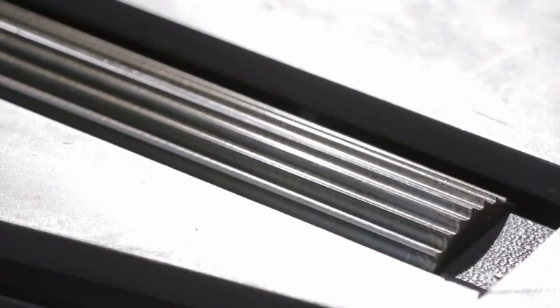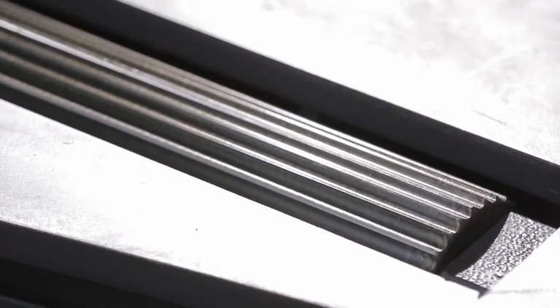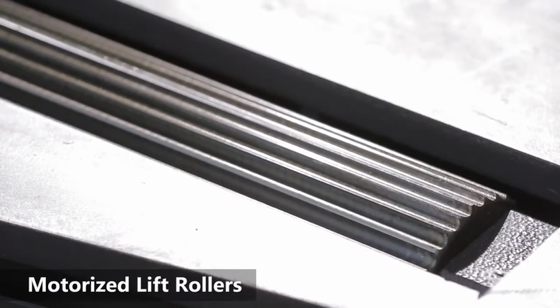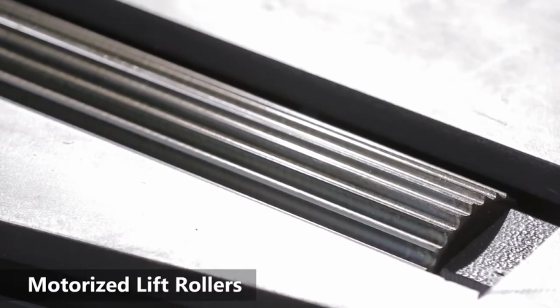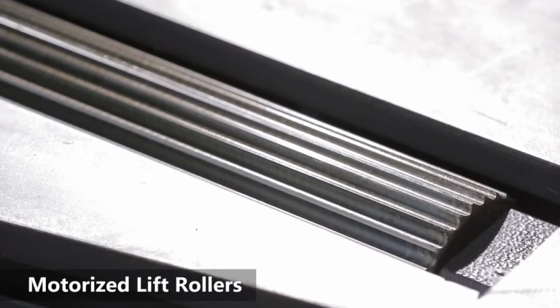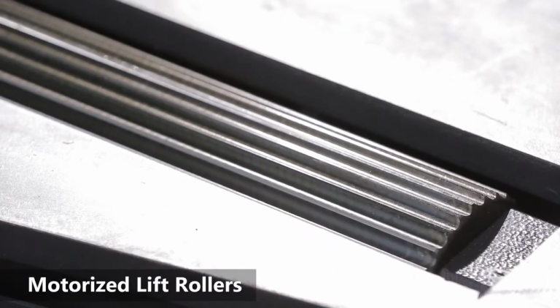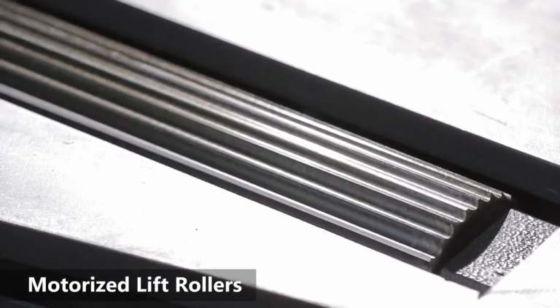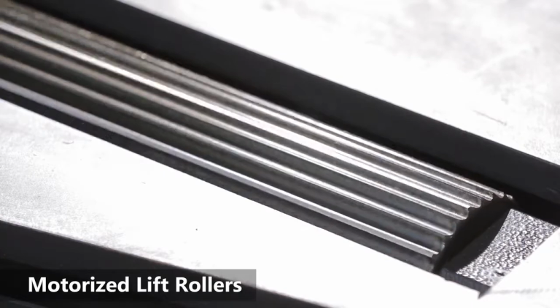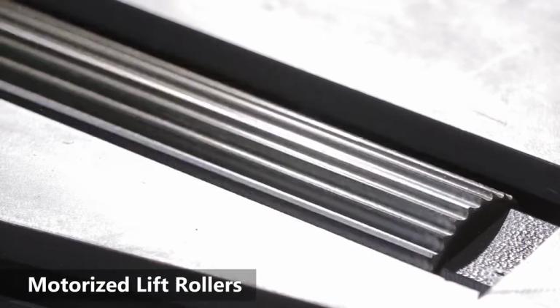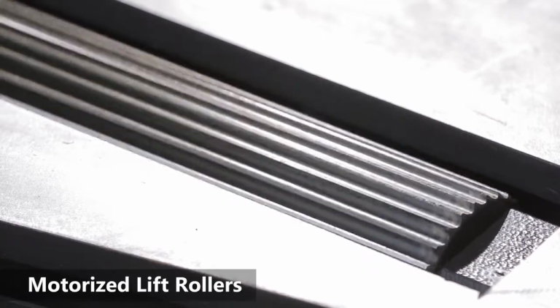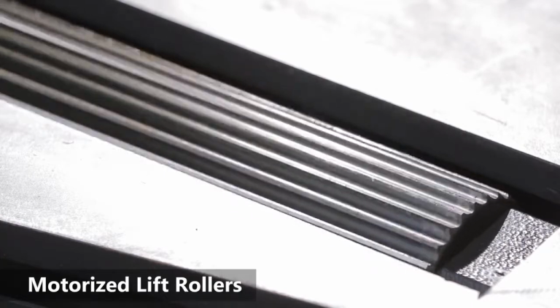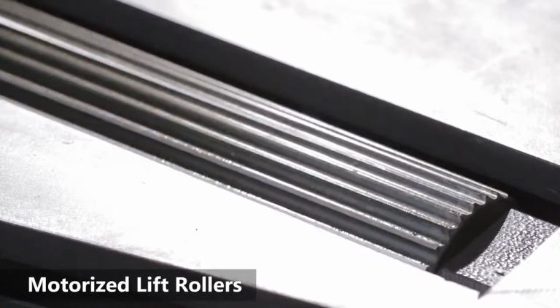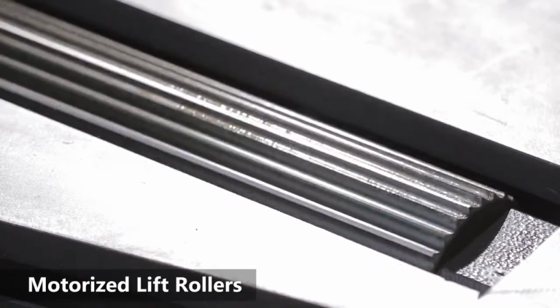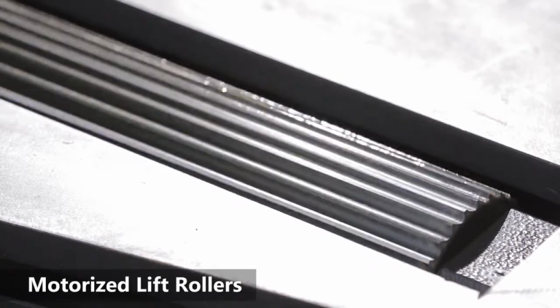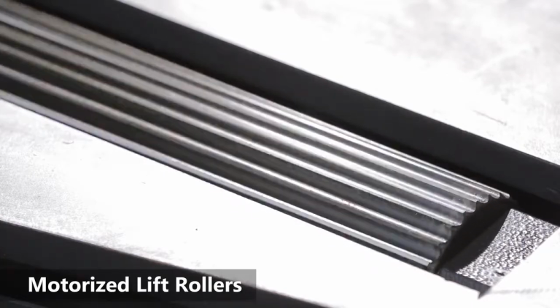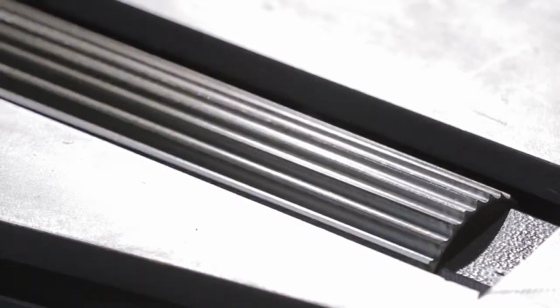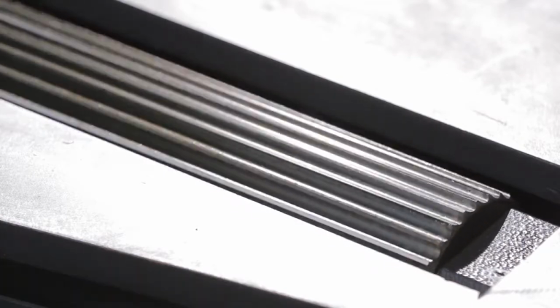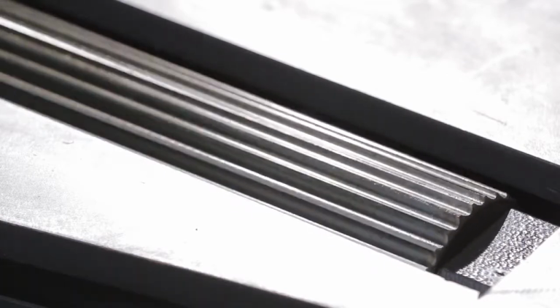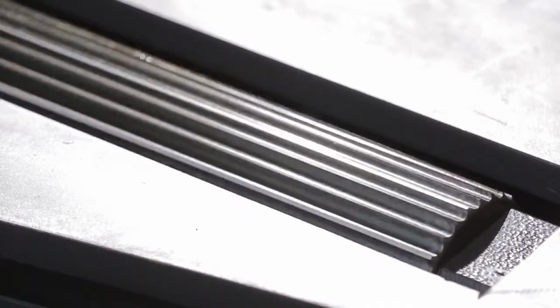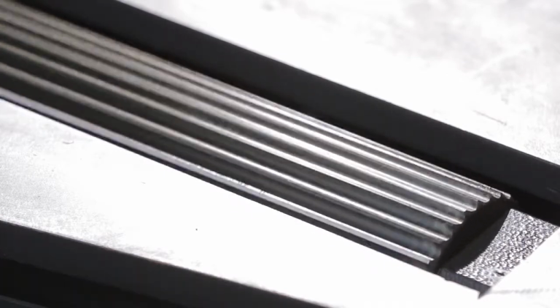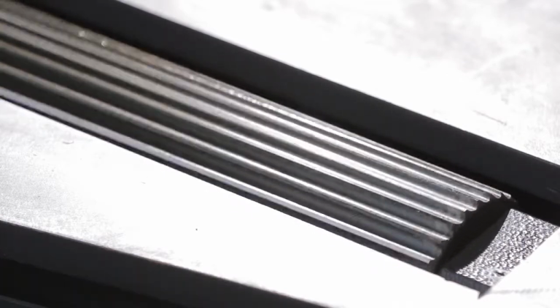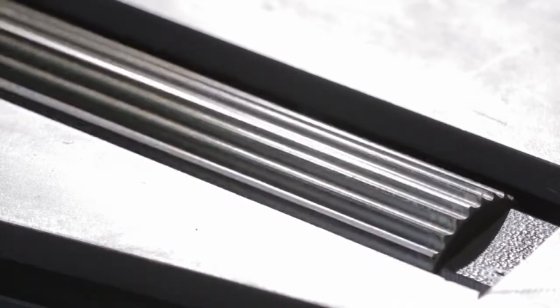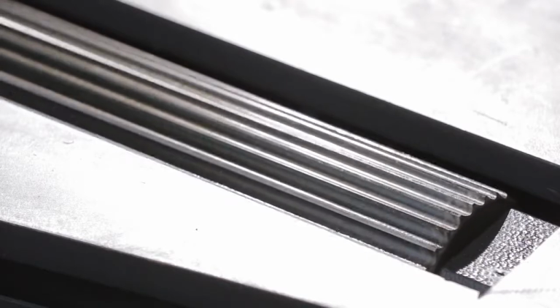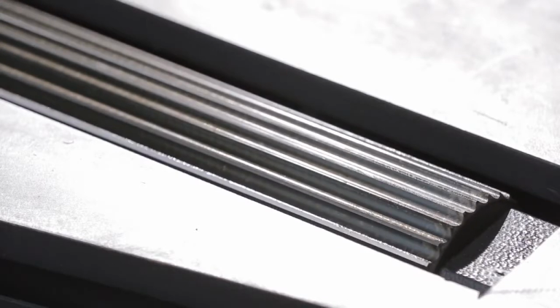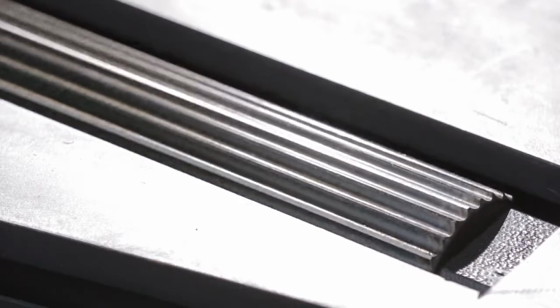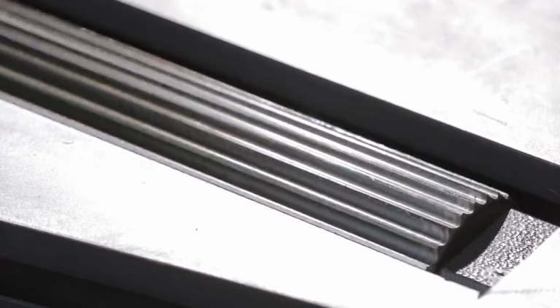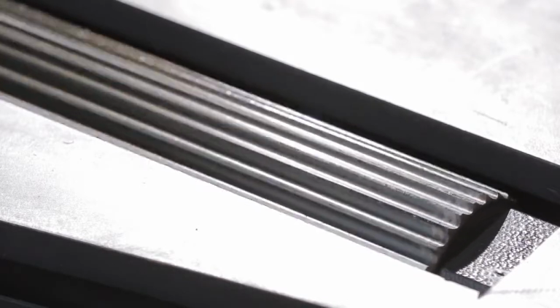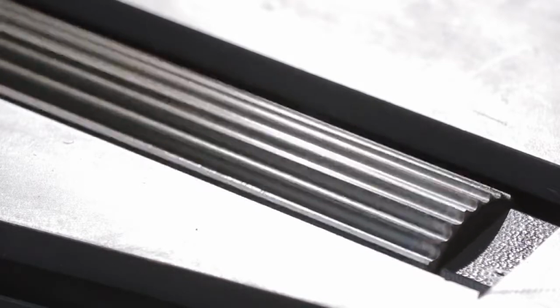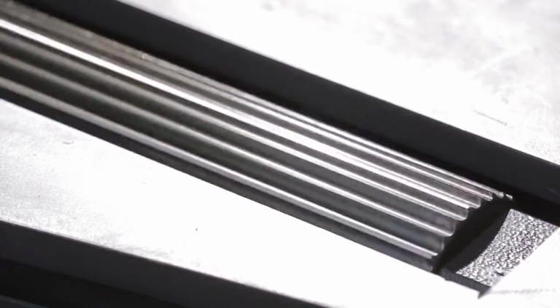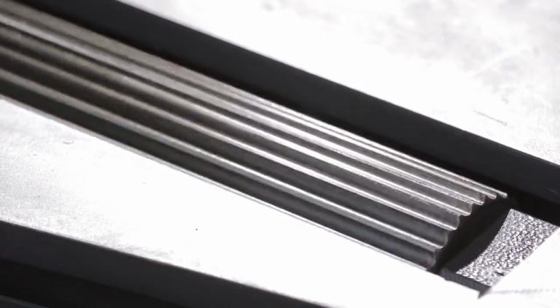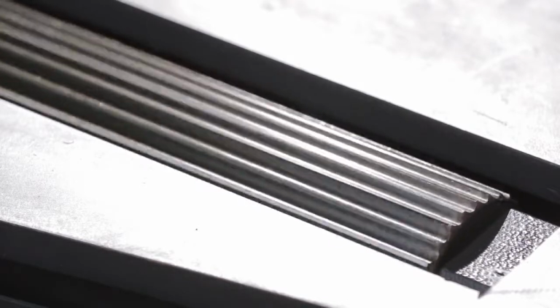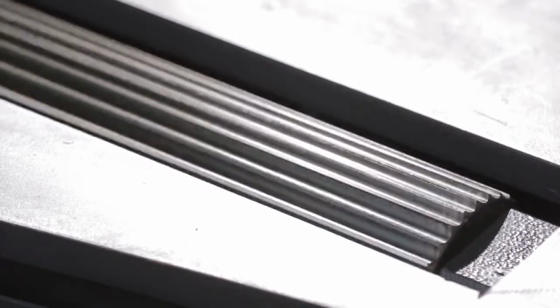The lift rollers on this unit are motorized to assist the placement of heavy or hard to place materials. The rollers can move materials forward or backwards.